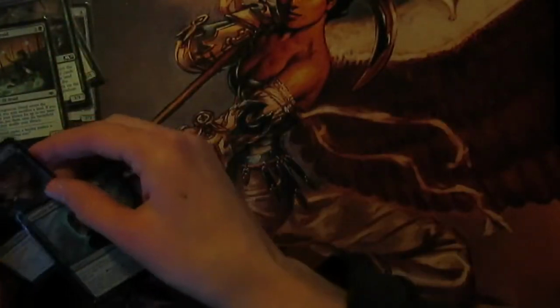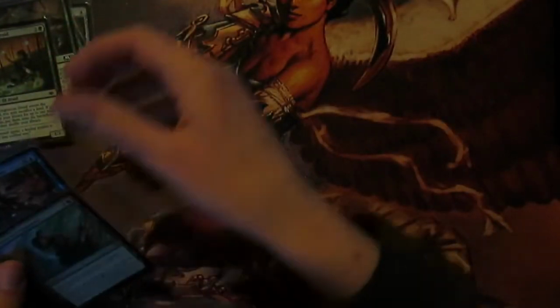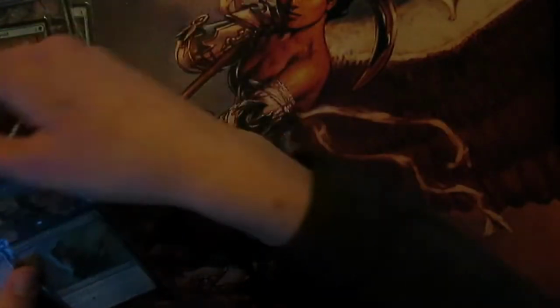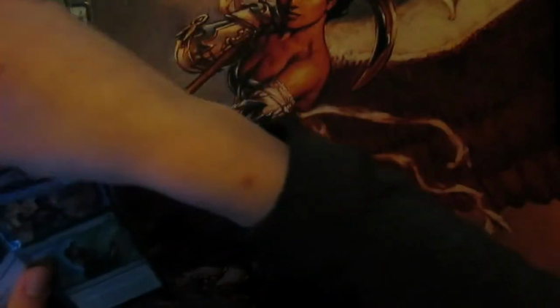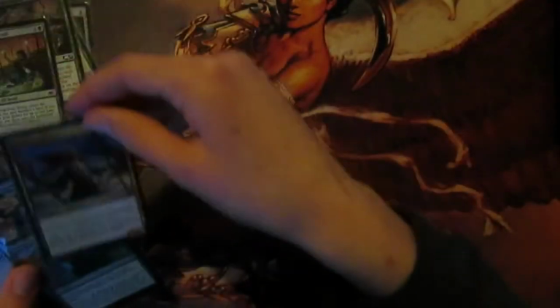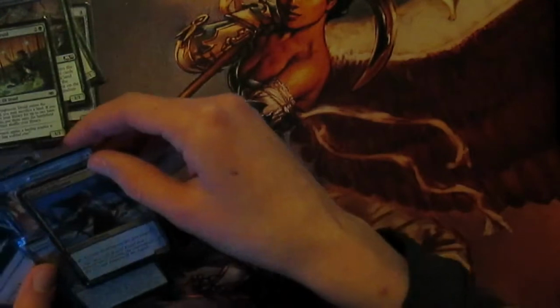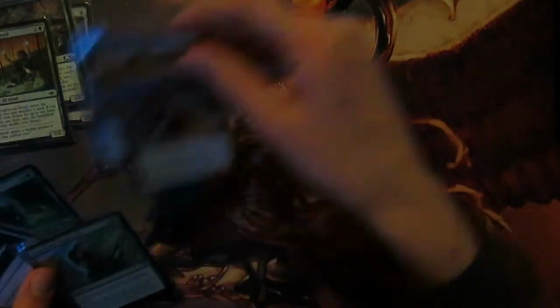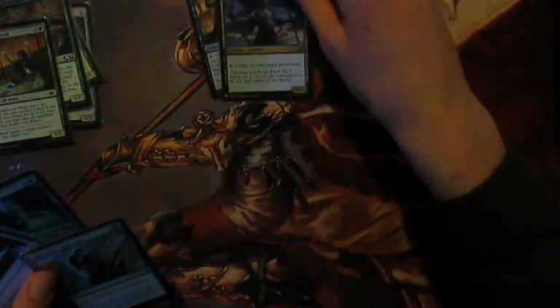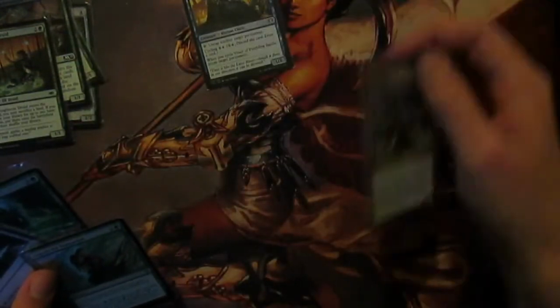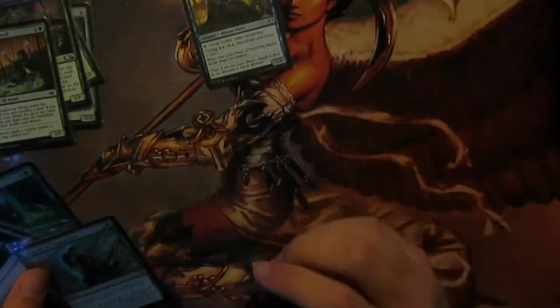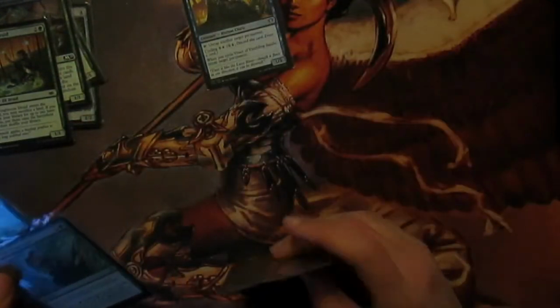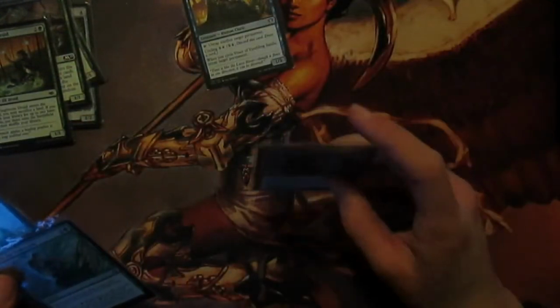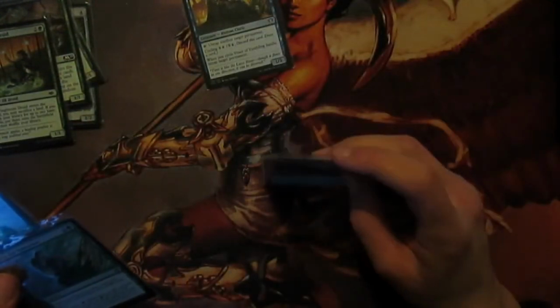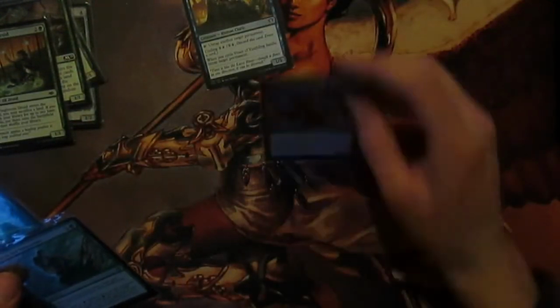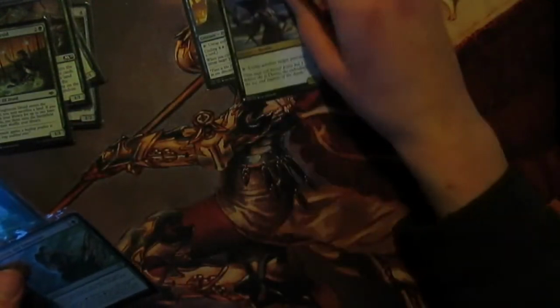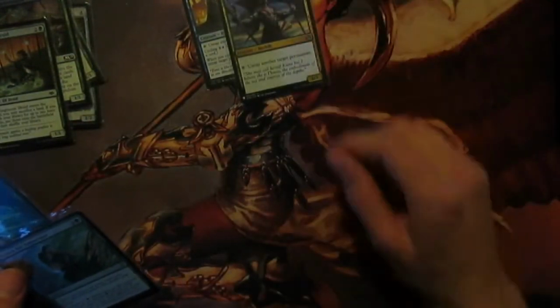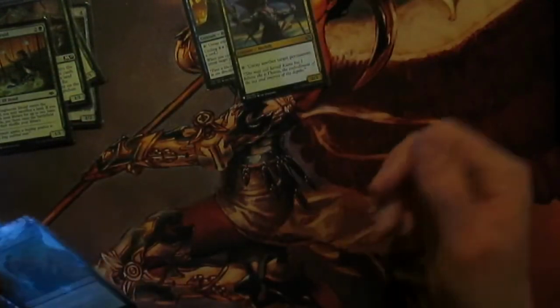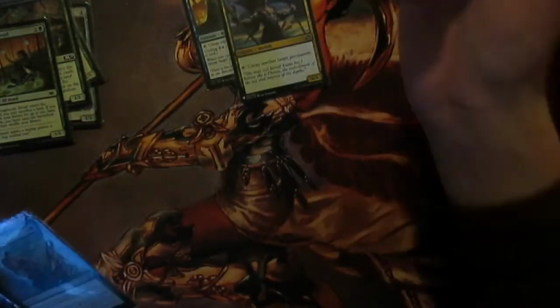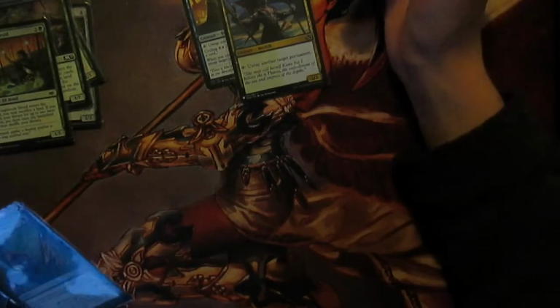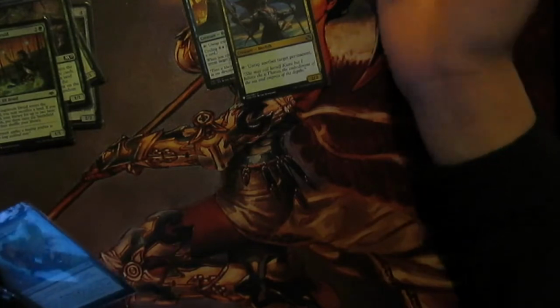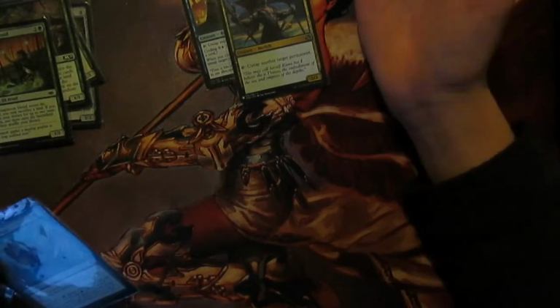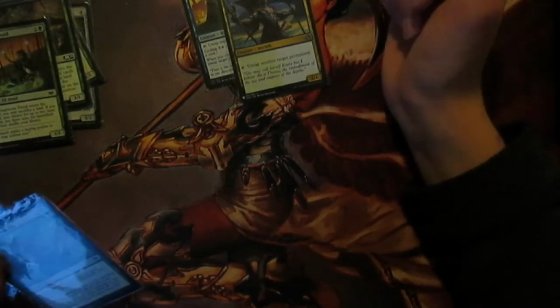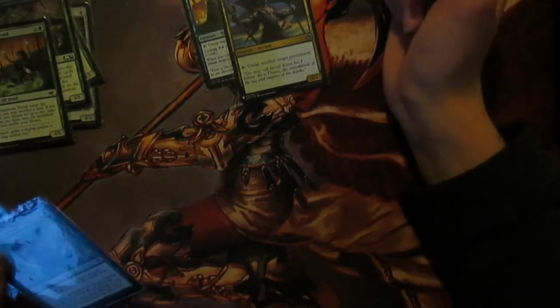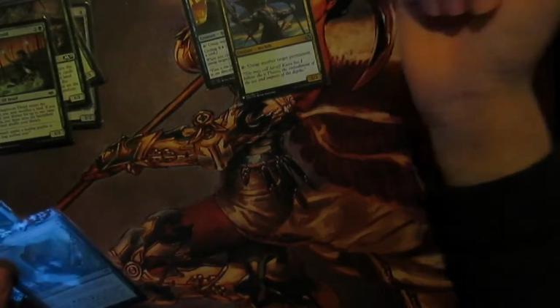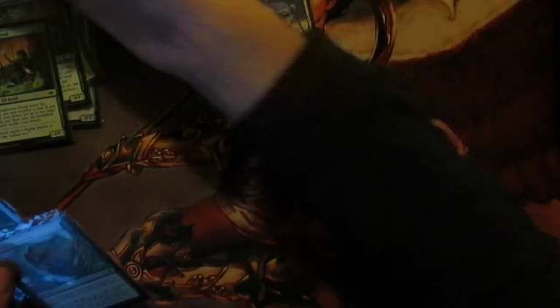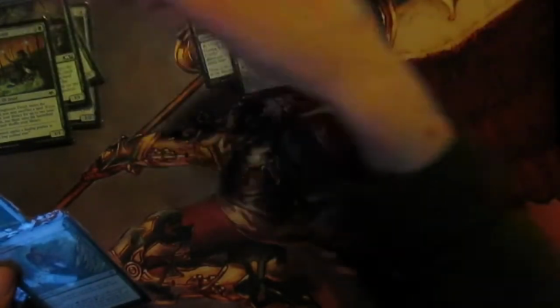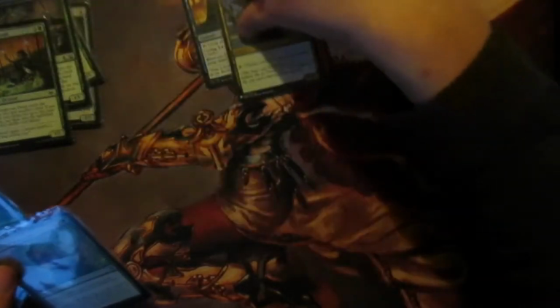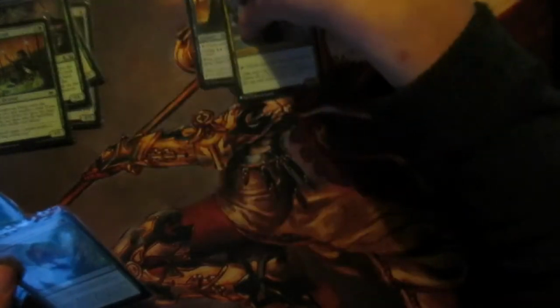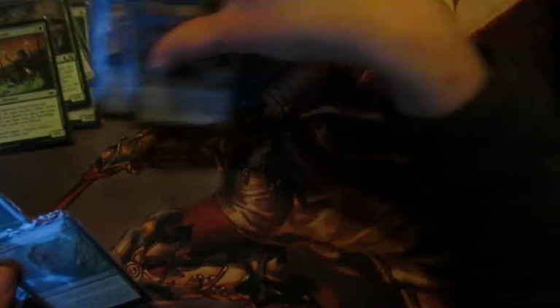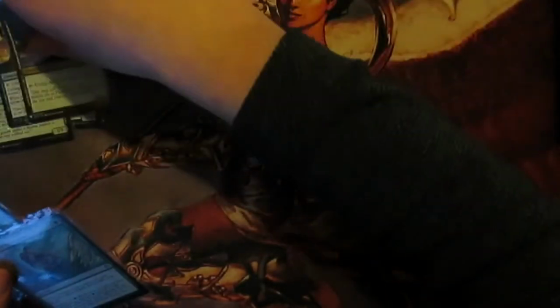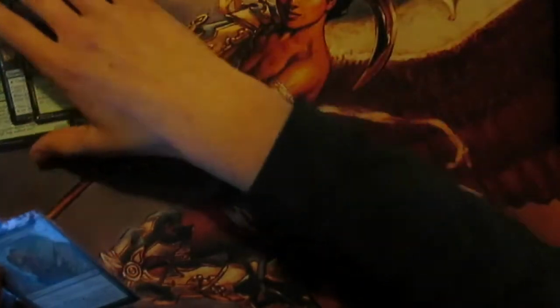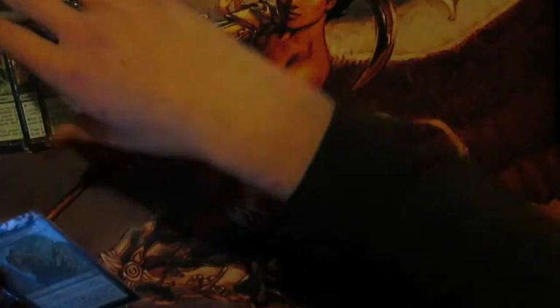Then we have creatures which untap permanents. We've got Vizier of Tumbling Sands that untaps a permanent, and same with Cursed Toller. This is great because we can use them as ramp in the early game, but we can transition them into untapping Roon so you can use him multiple times.